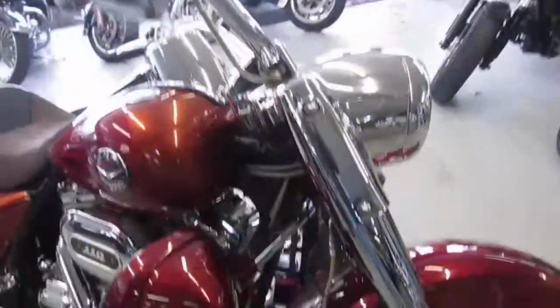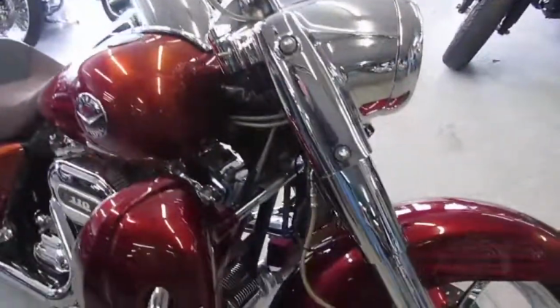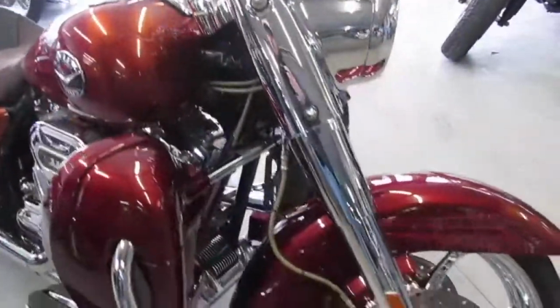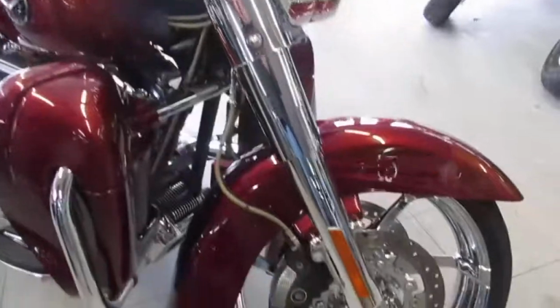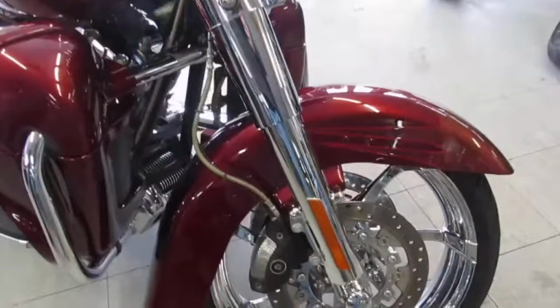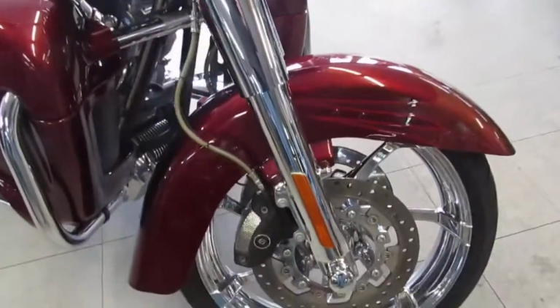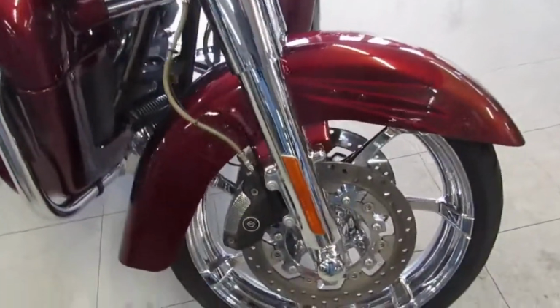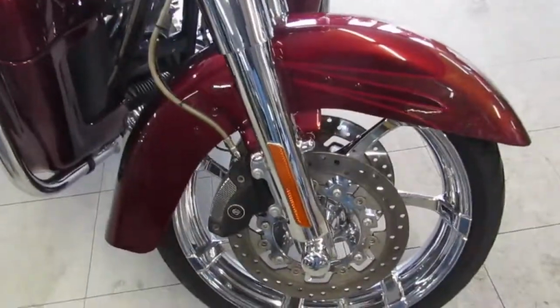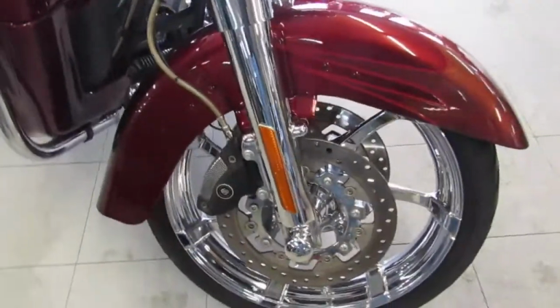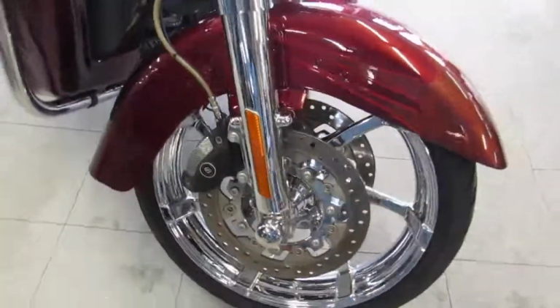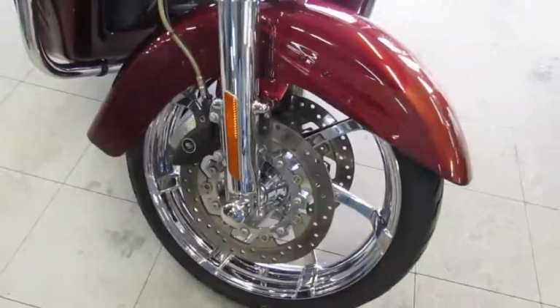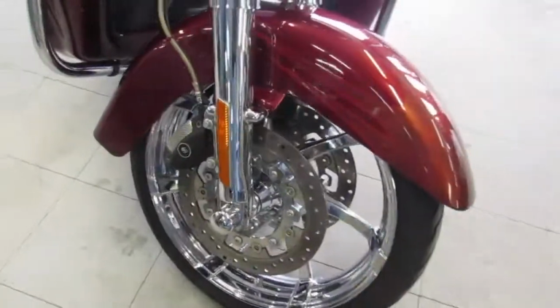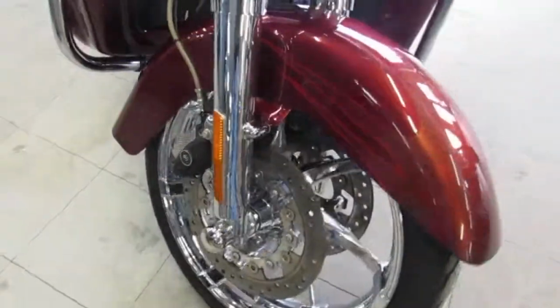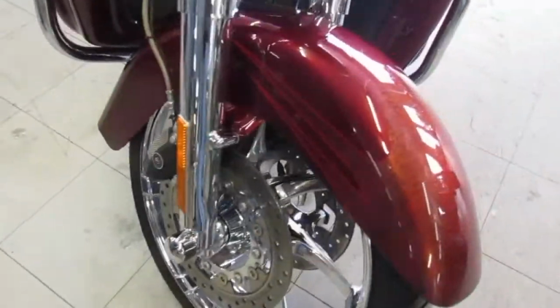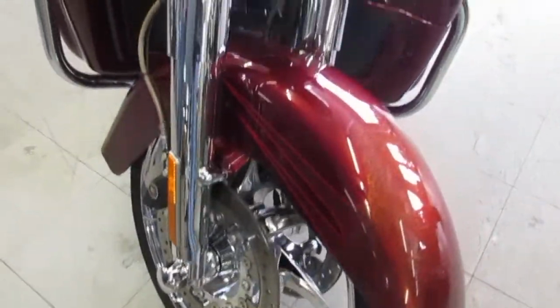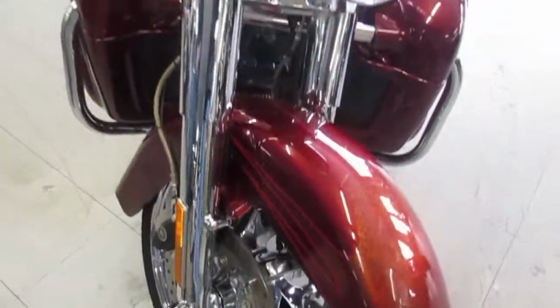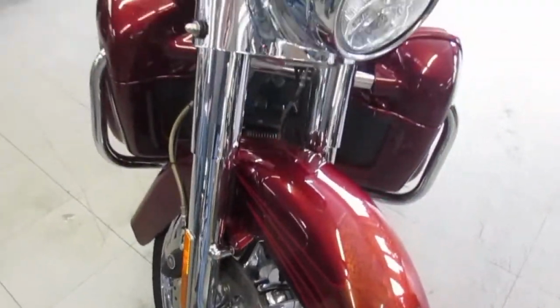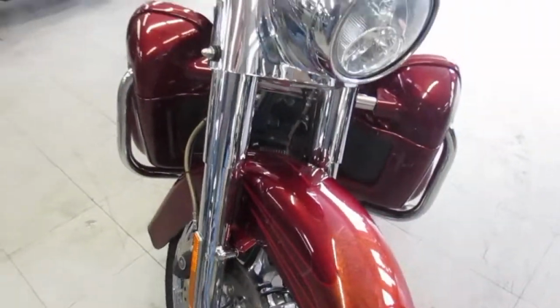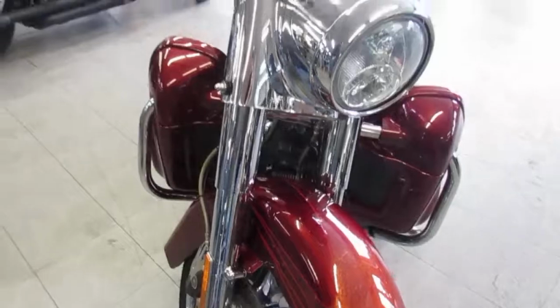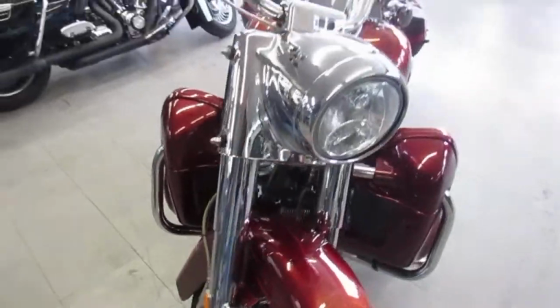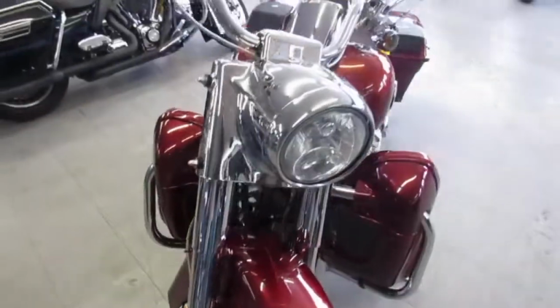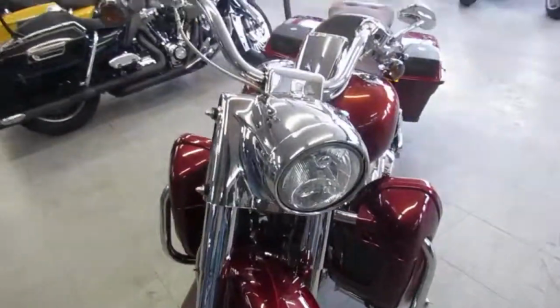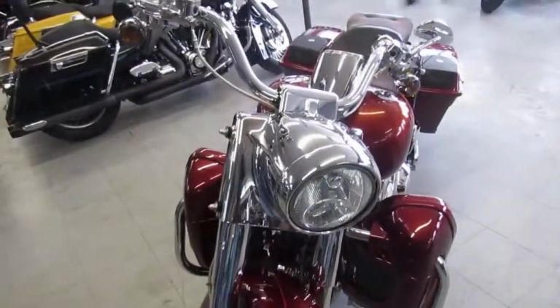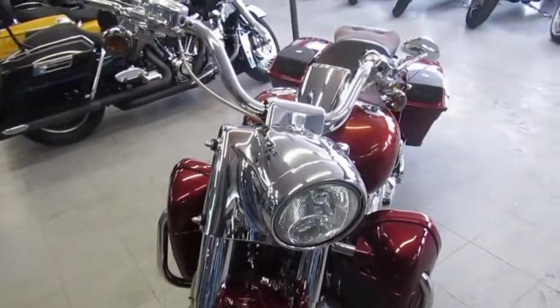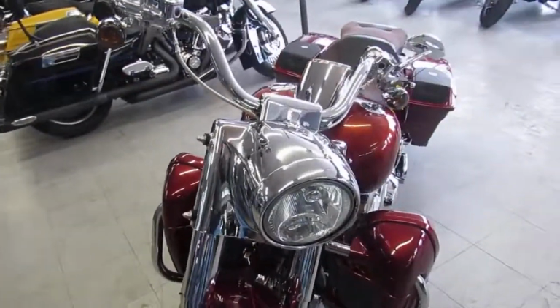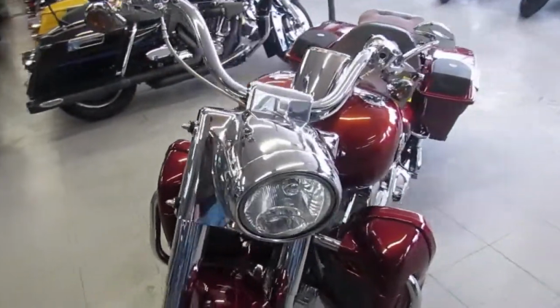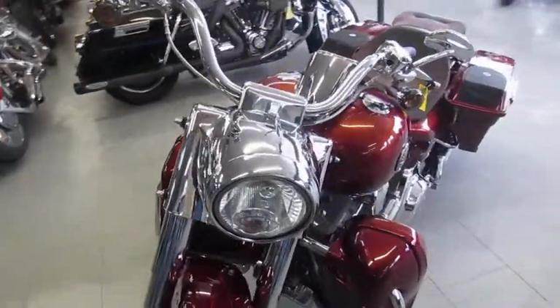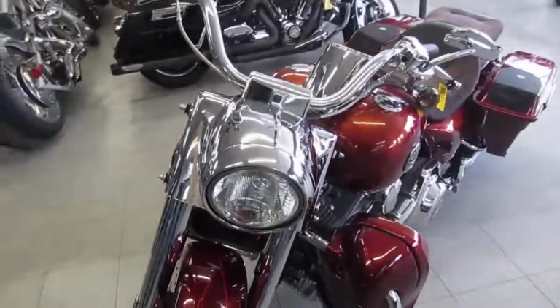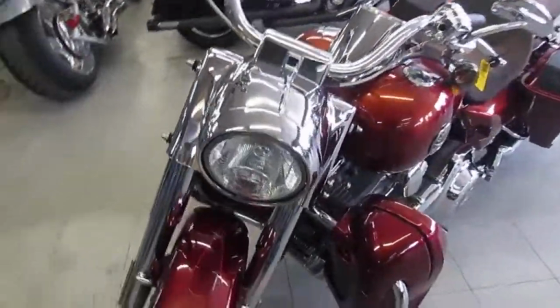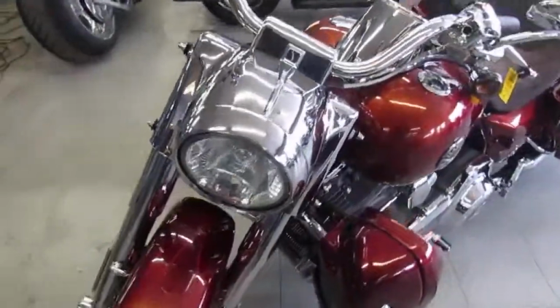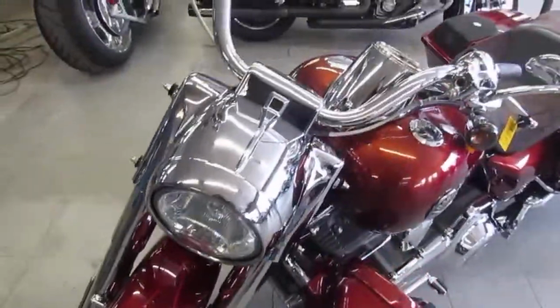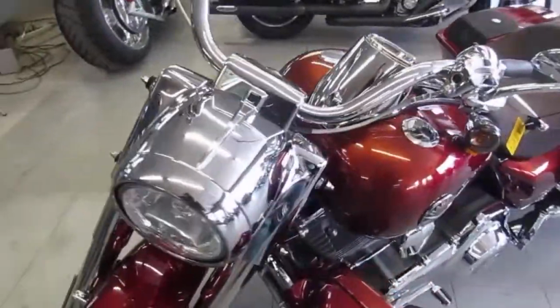Burgundy base paint shines like new. Speakers in the saddle bags and the front lowers, guys. Sold new for over $30,000 — stand out from the crowd for only $18,900.